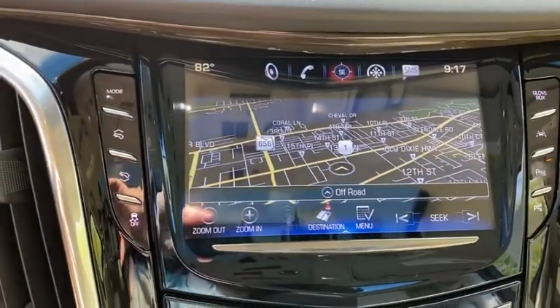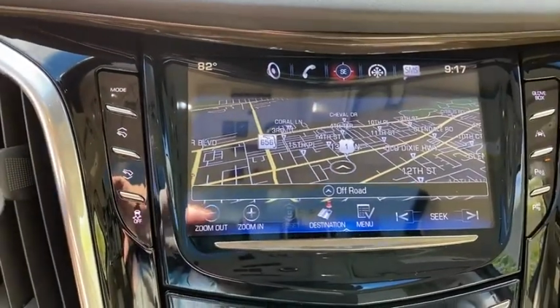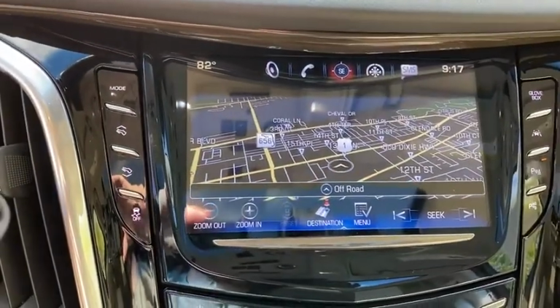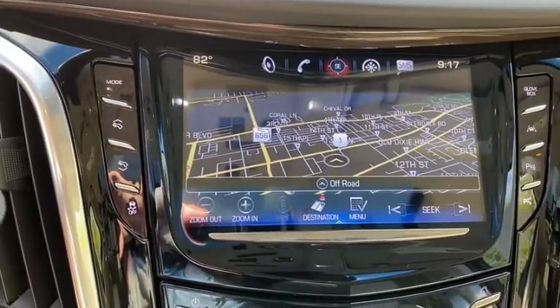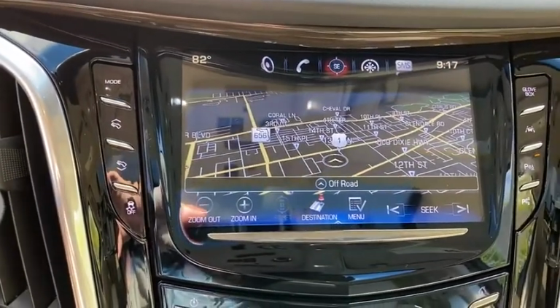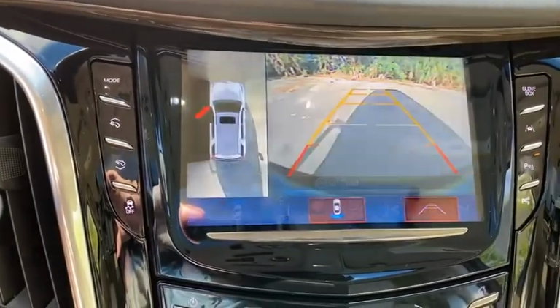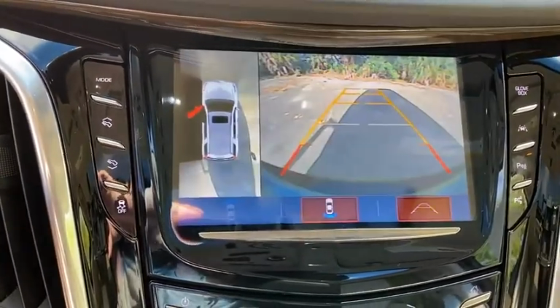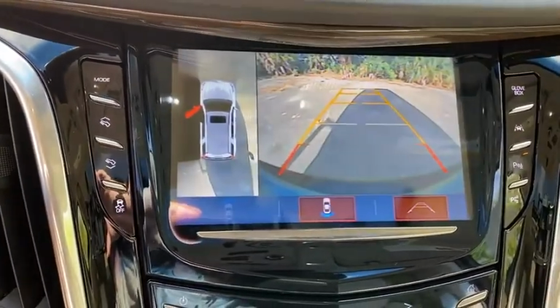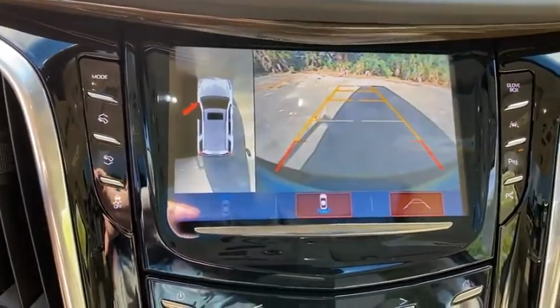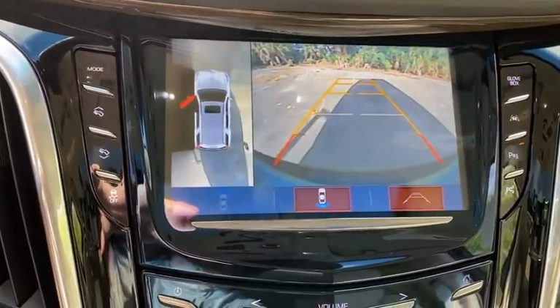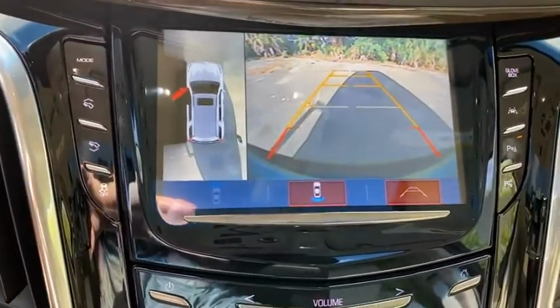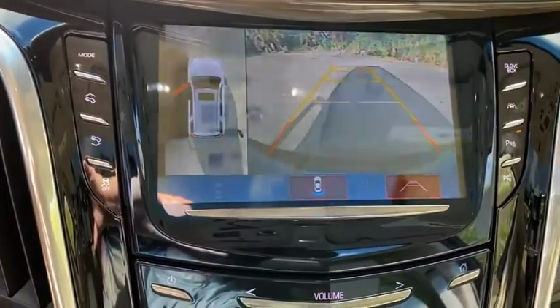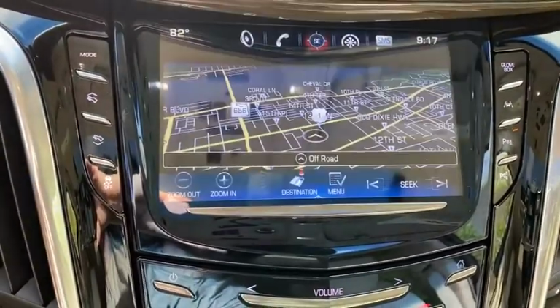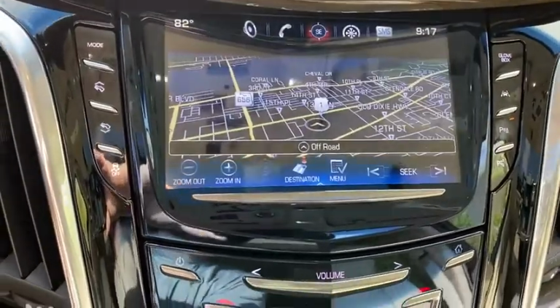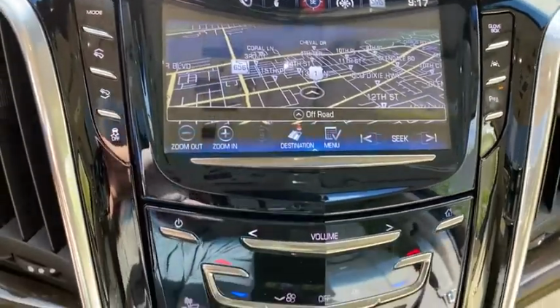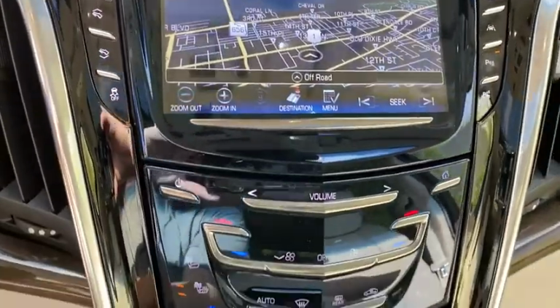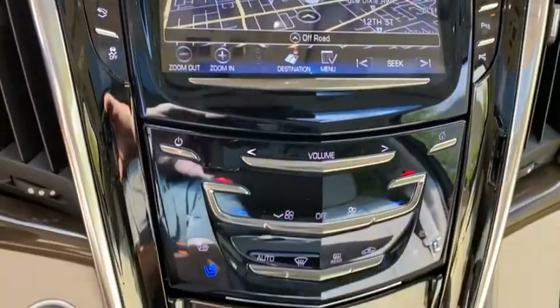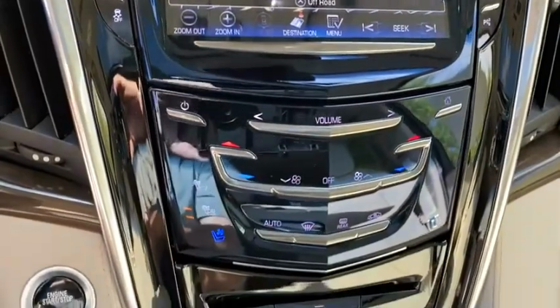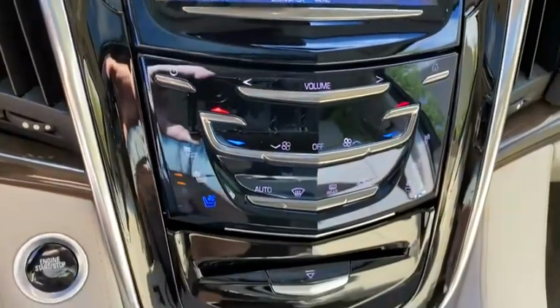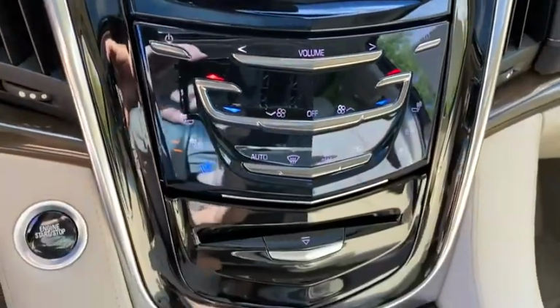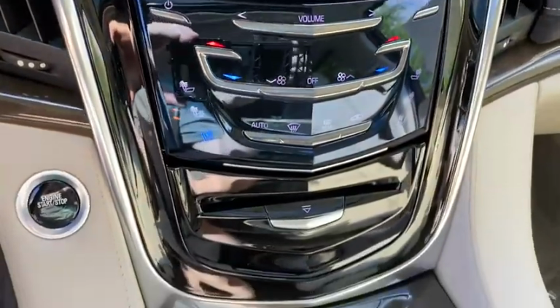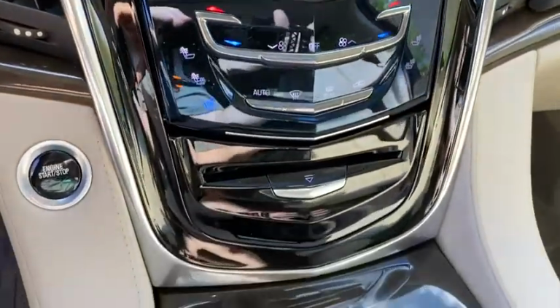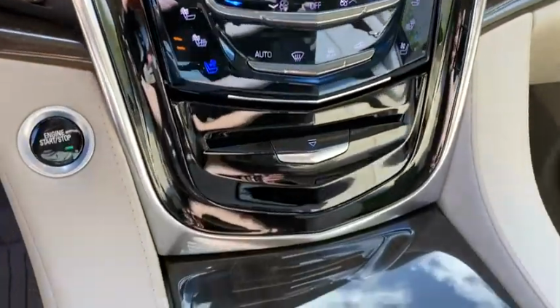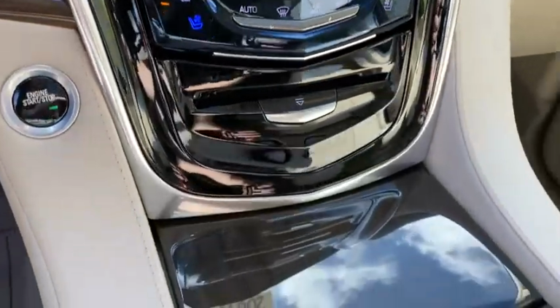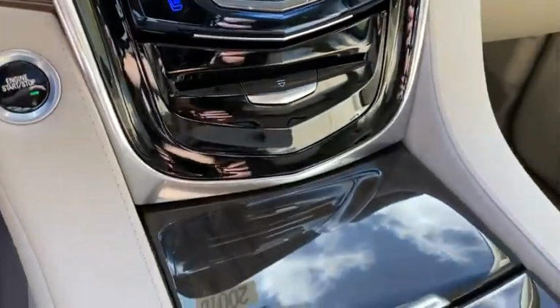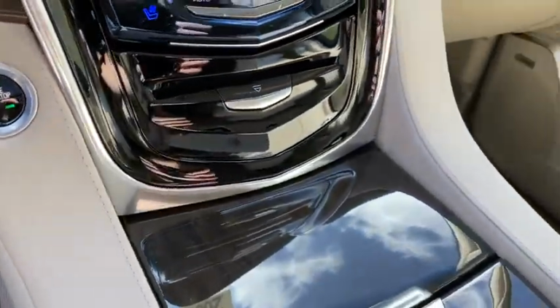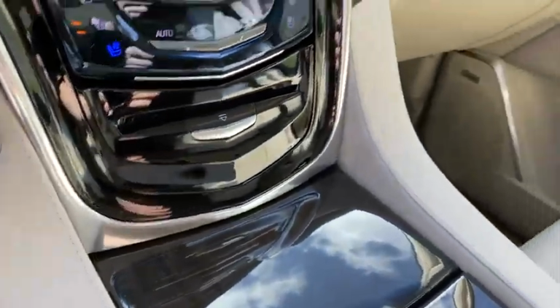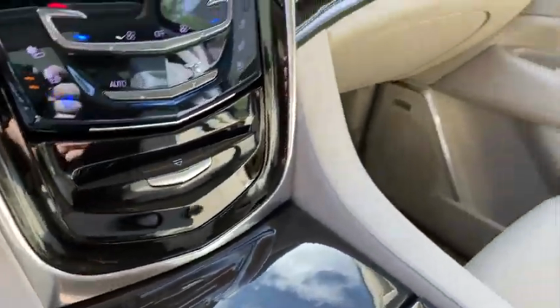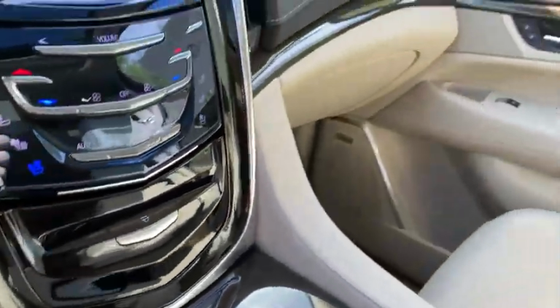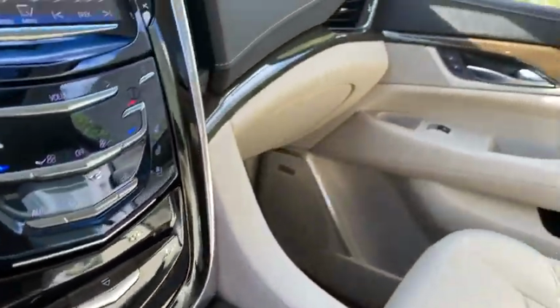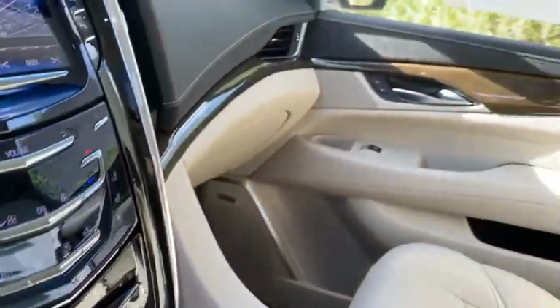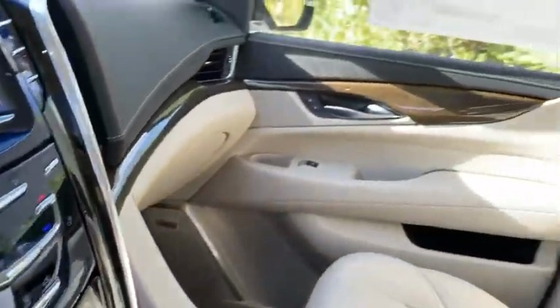Universal garage door opener, fog light, electronic stability control, power windows, compass, heated steering wheel, CD player.